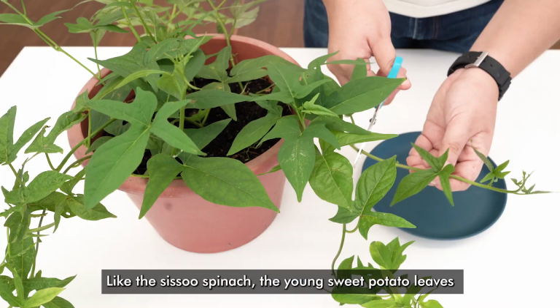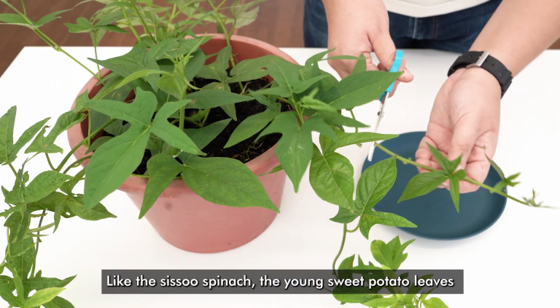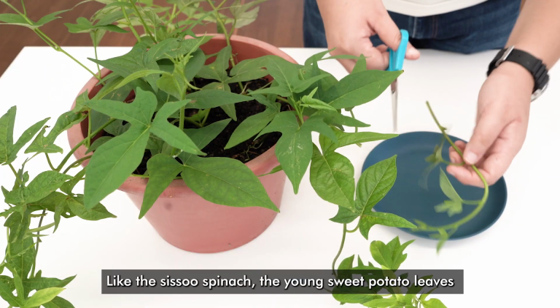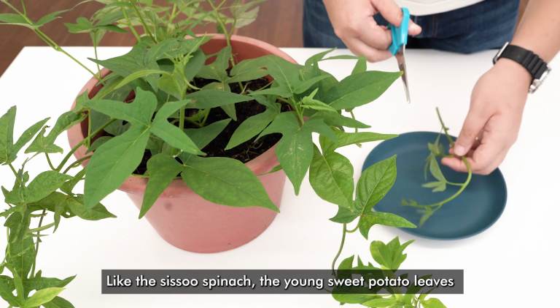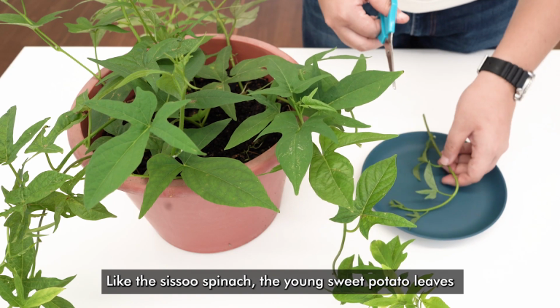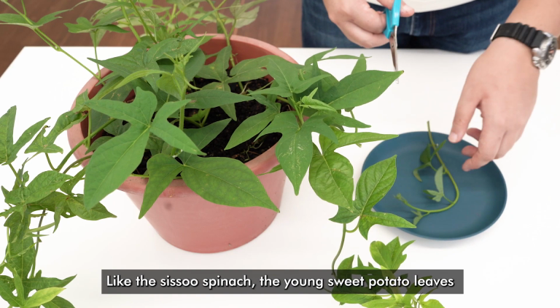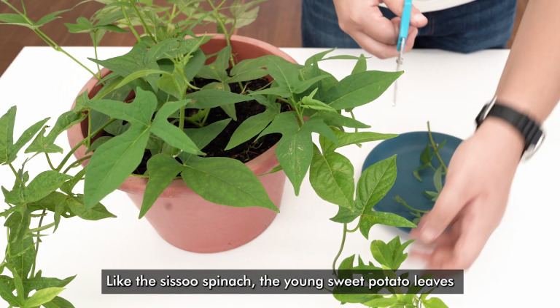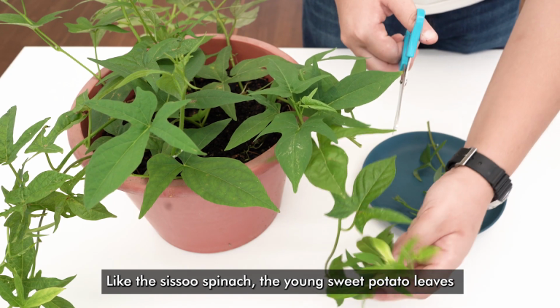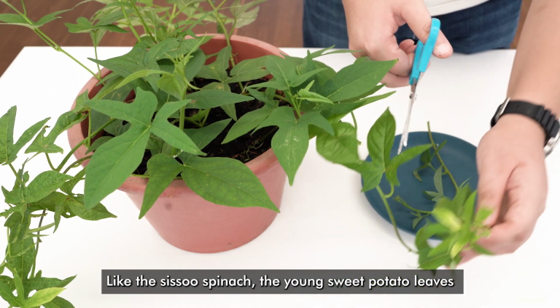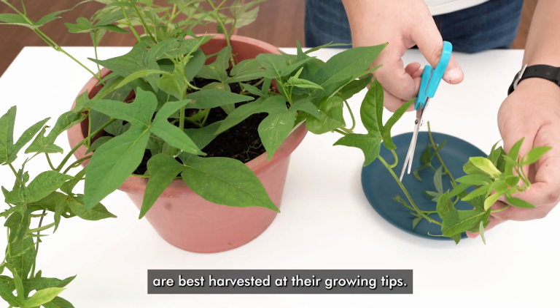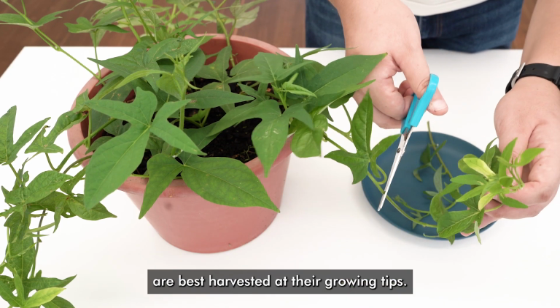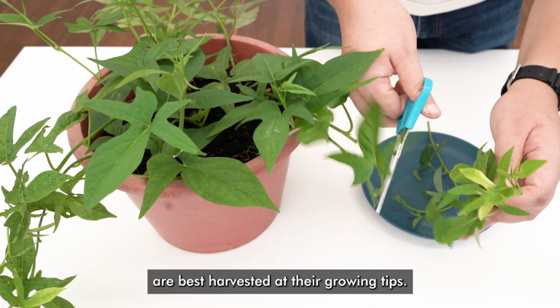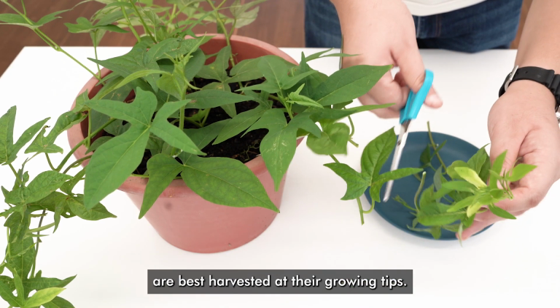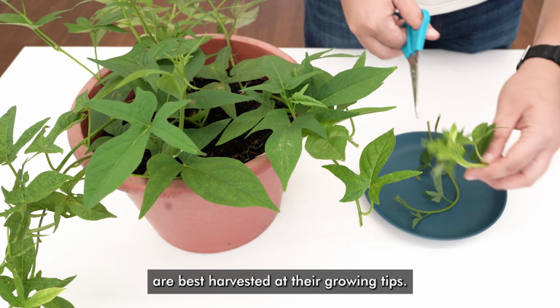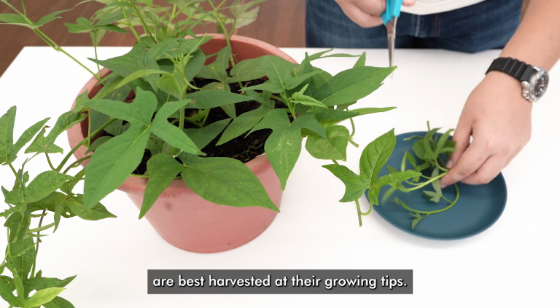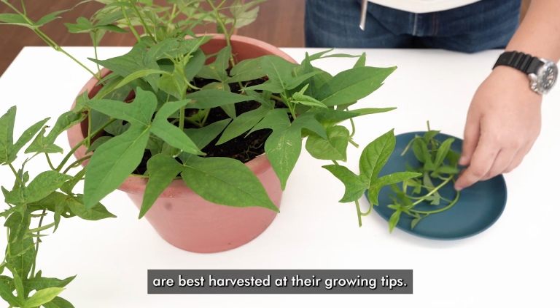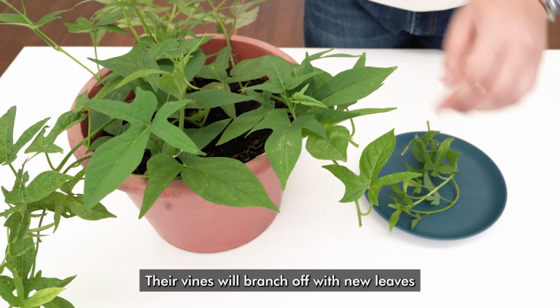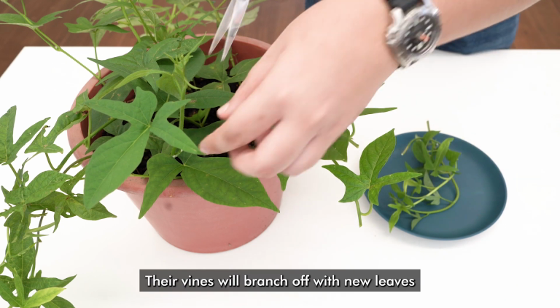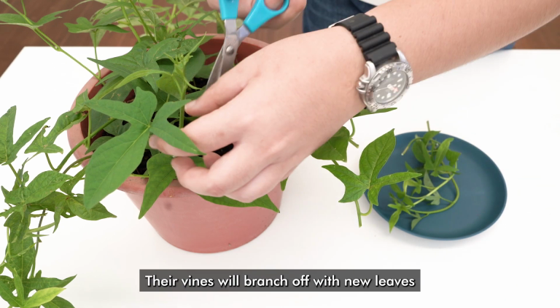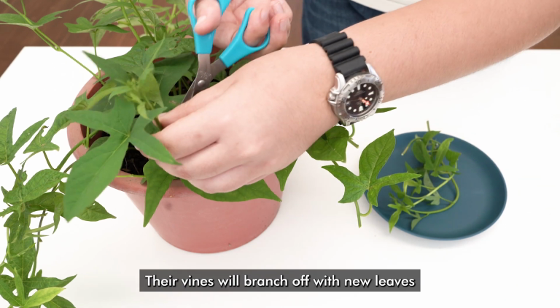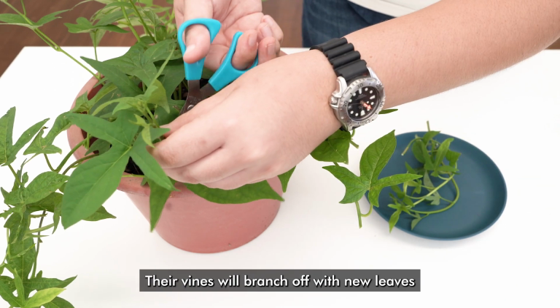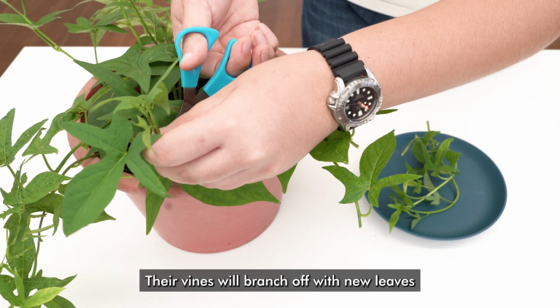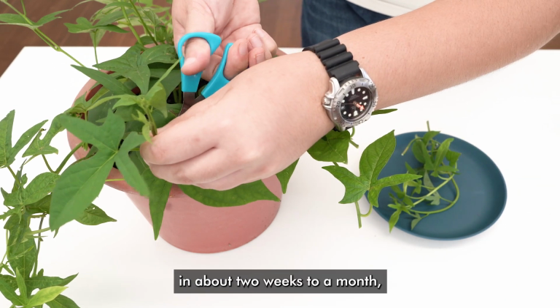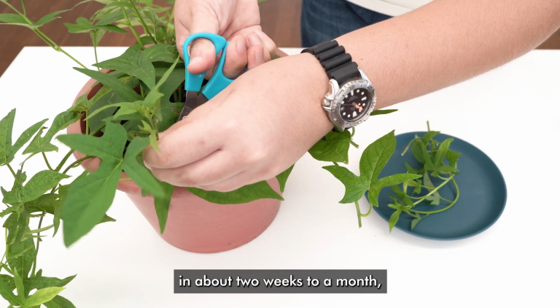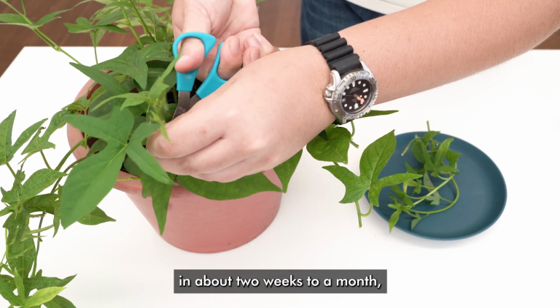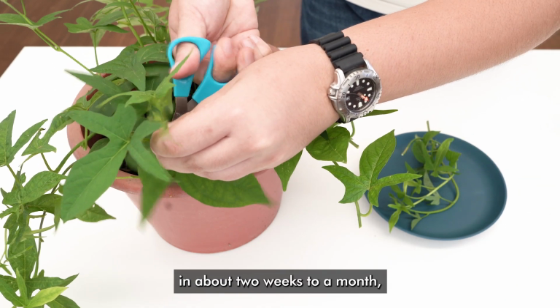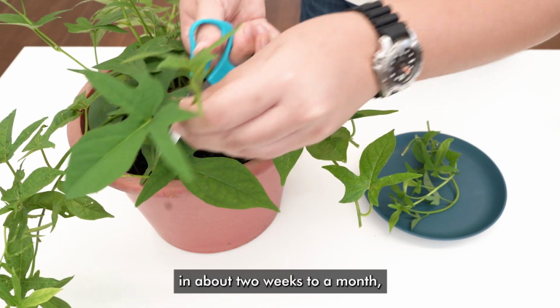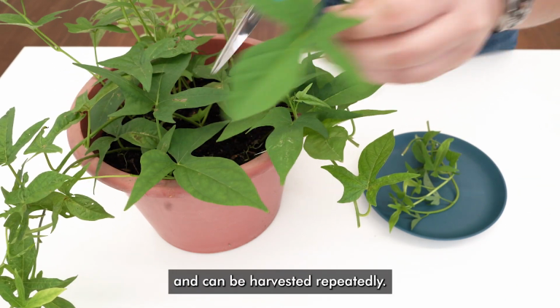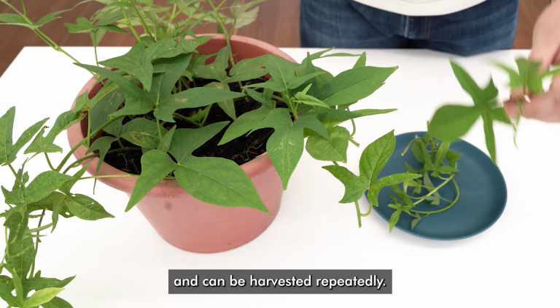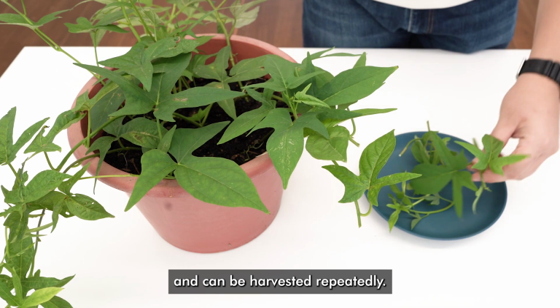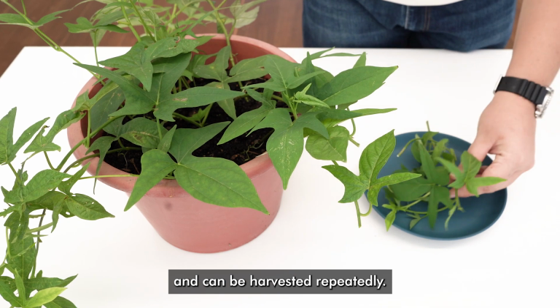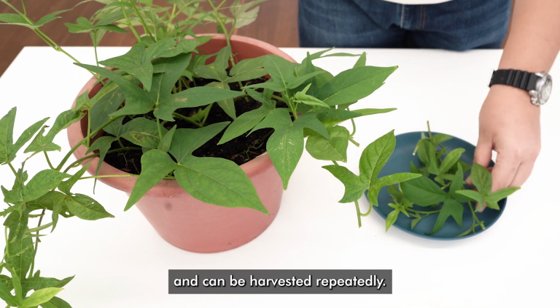Like the Sissoo spinach, the young sweet potato leaves are best harvested at their growing tips. Their vines will branch off with new leaves in about two weeks to a month and can be harvested repeatedly.